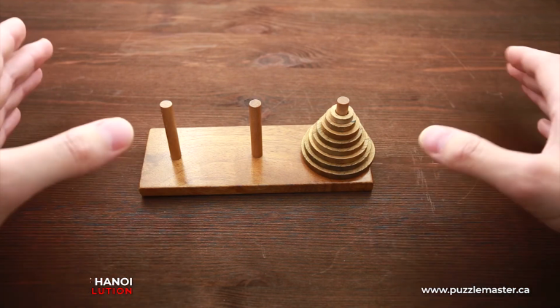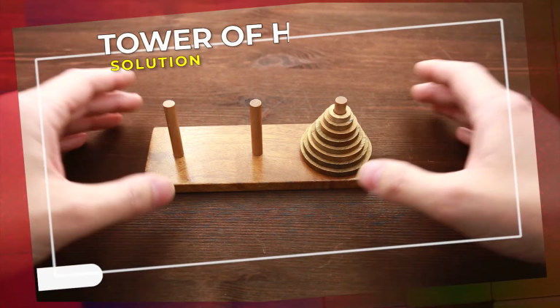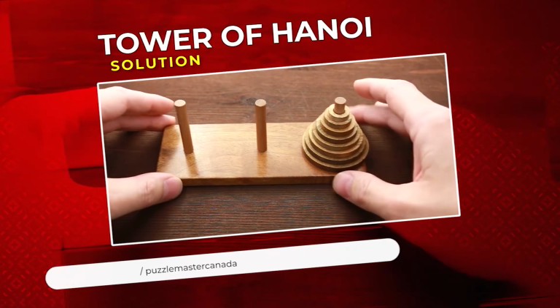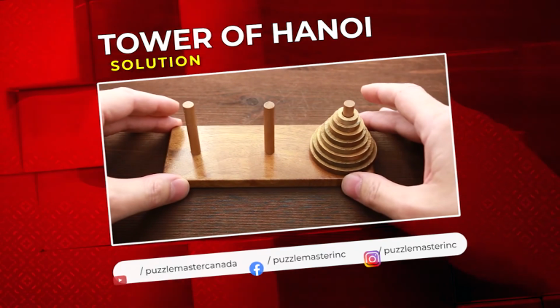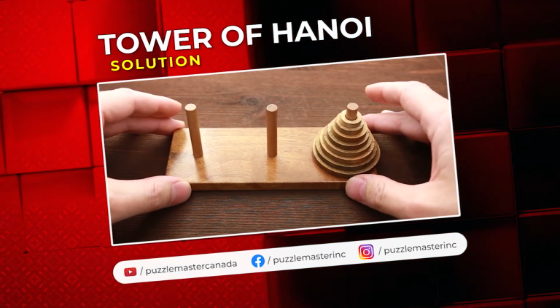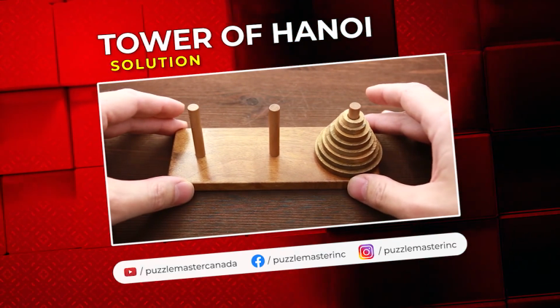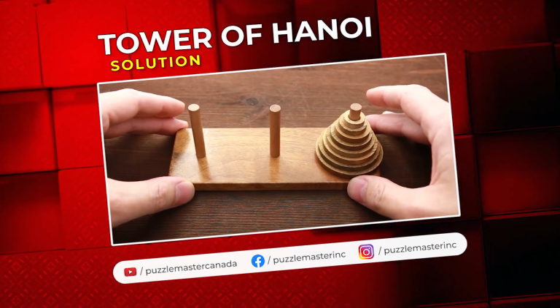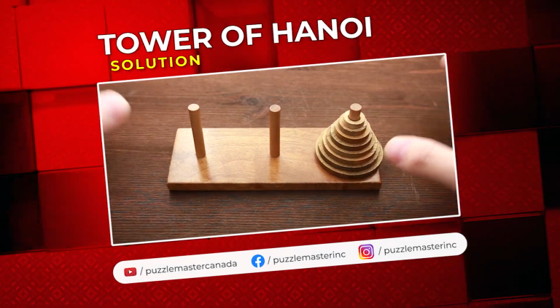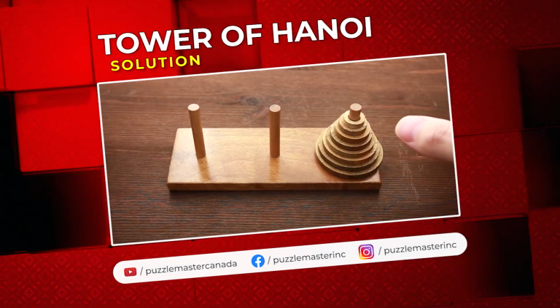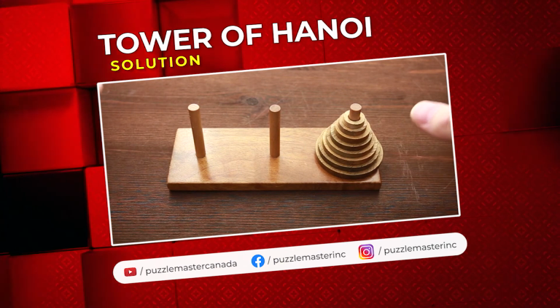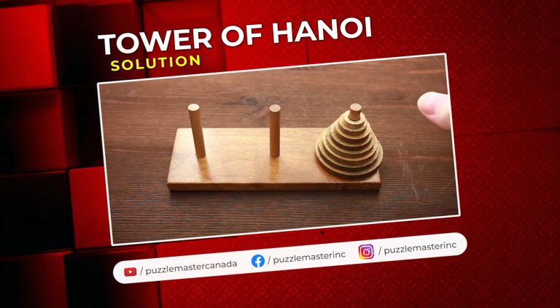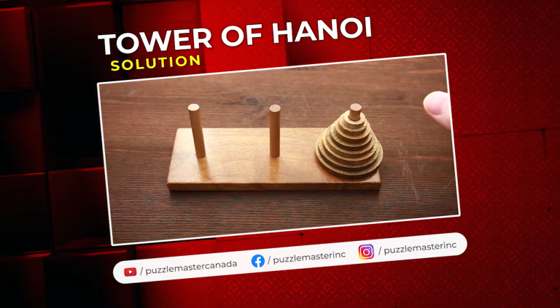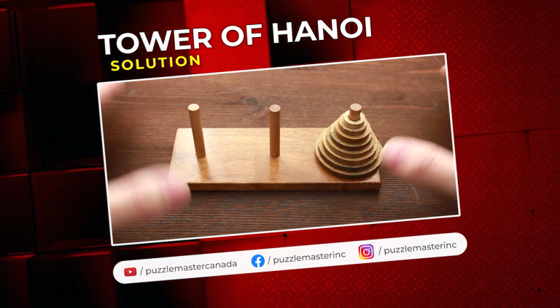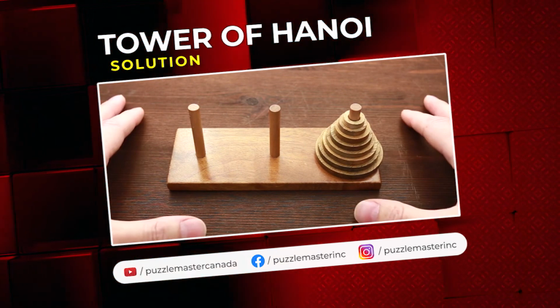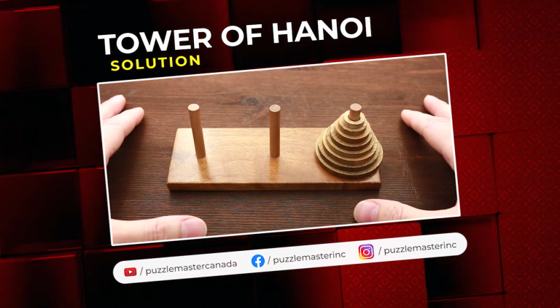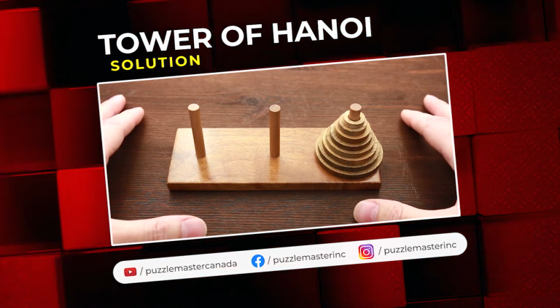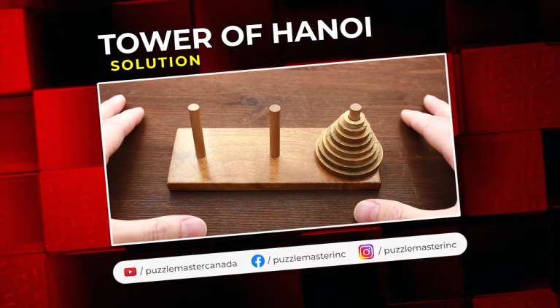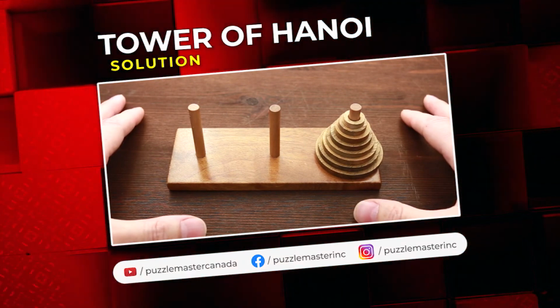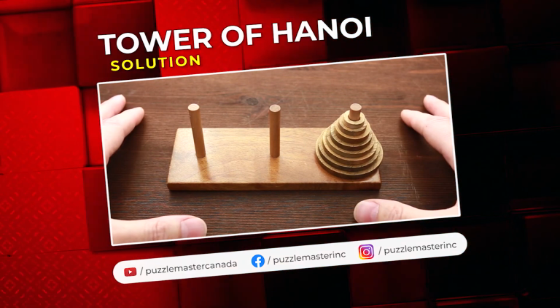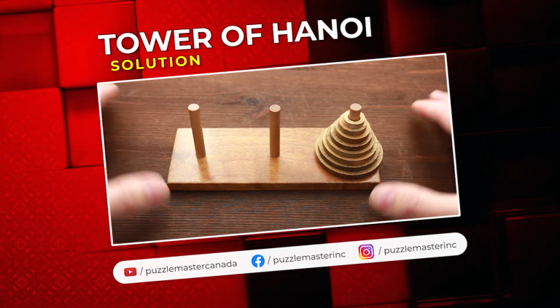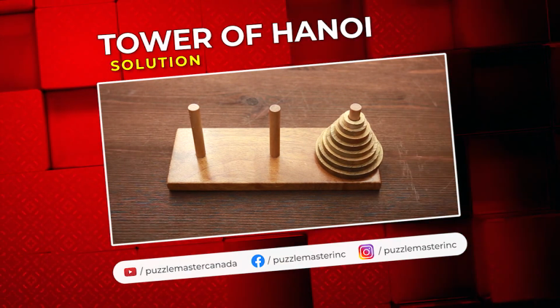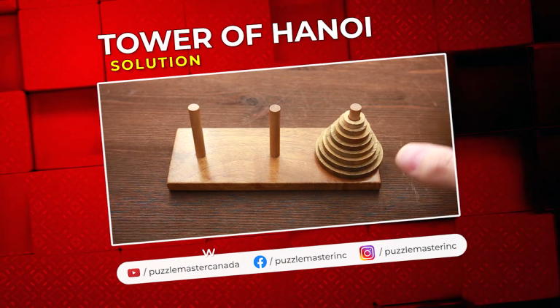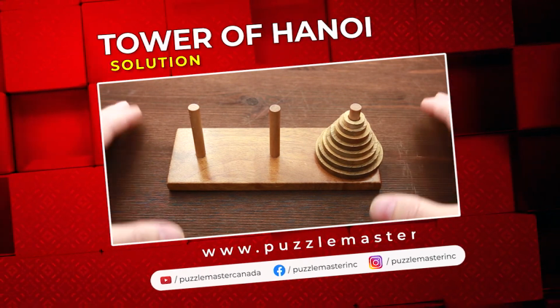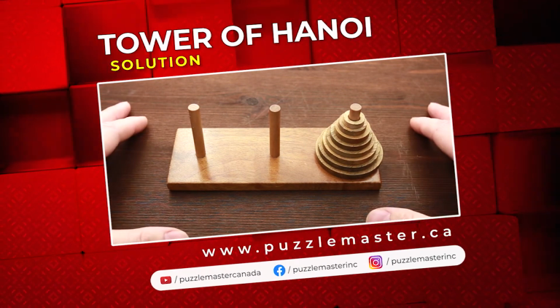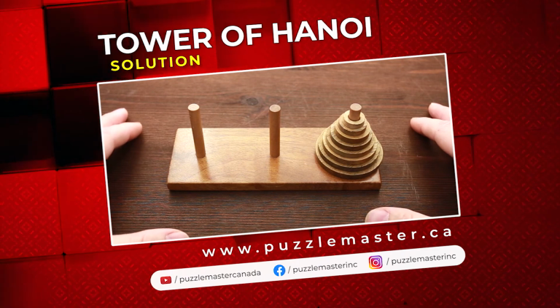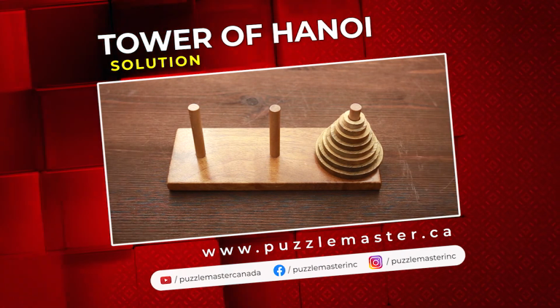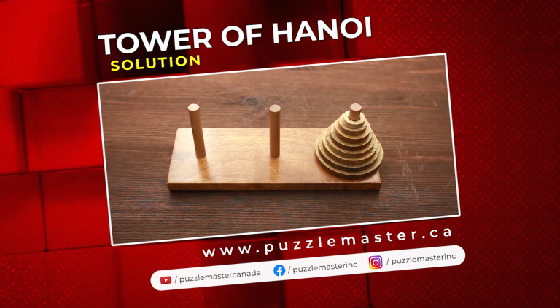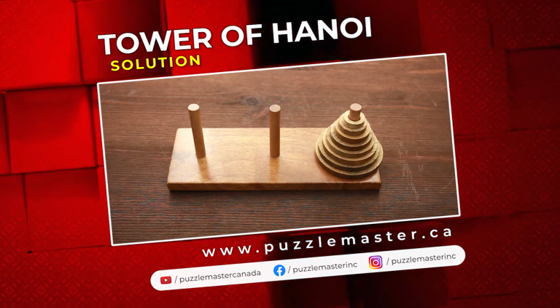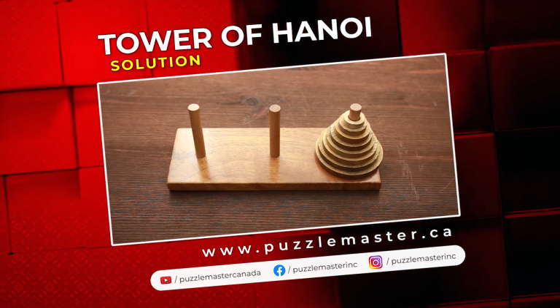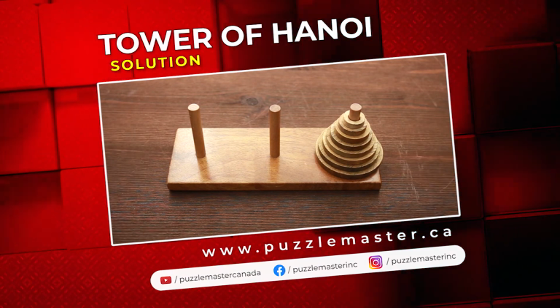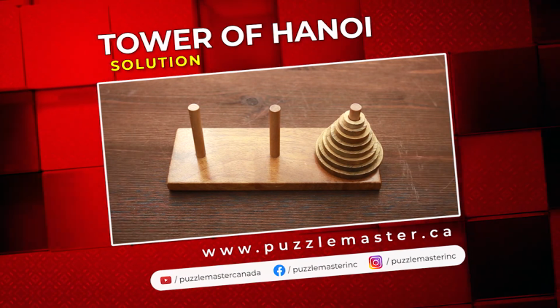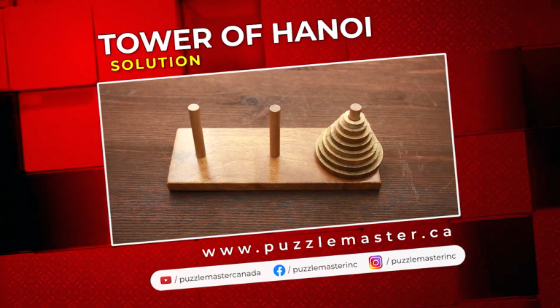If you like the Tower of Hanoi puzzle and want to try some other classic puzzles, you can go to puzzlemaster.ca. See you next time.